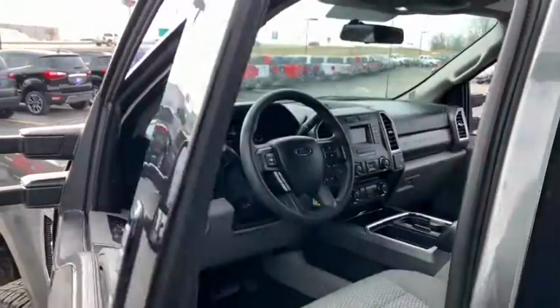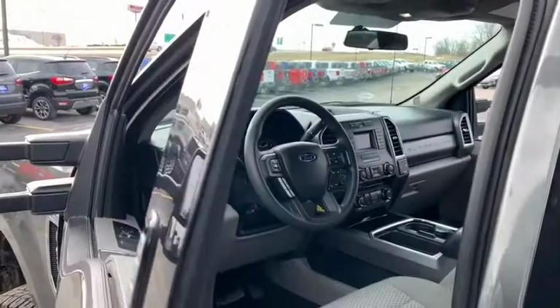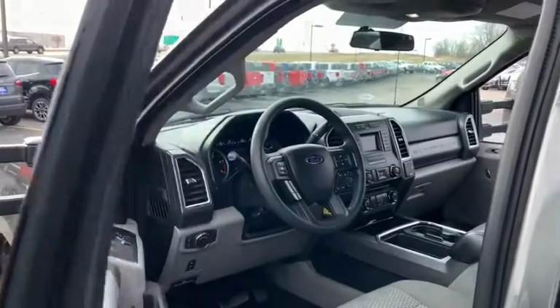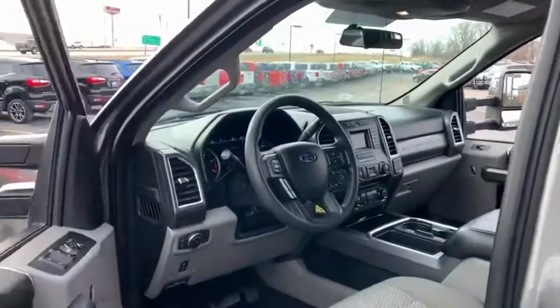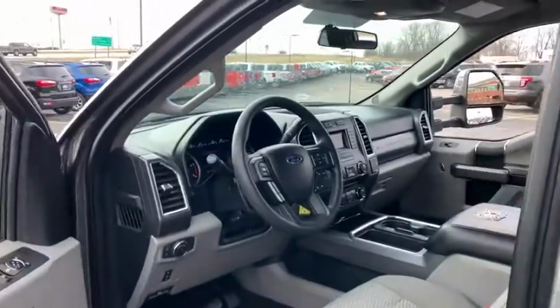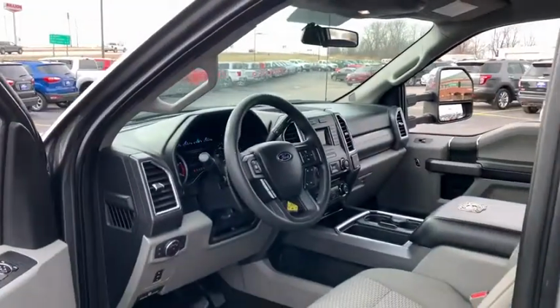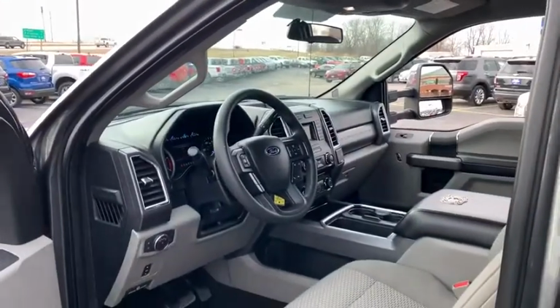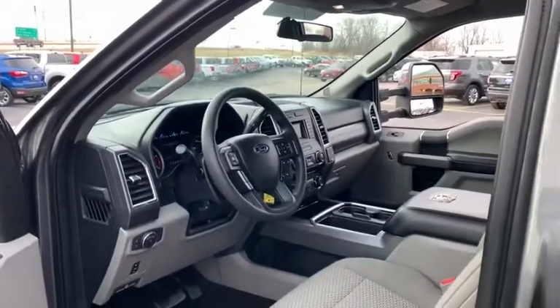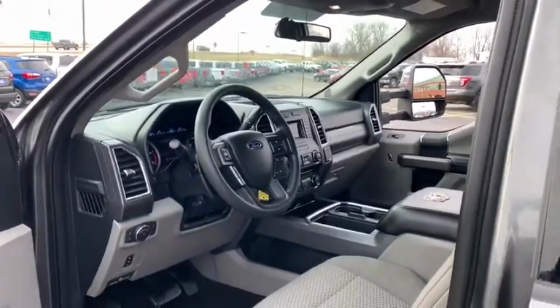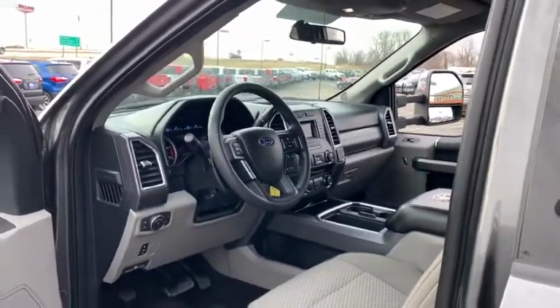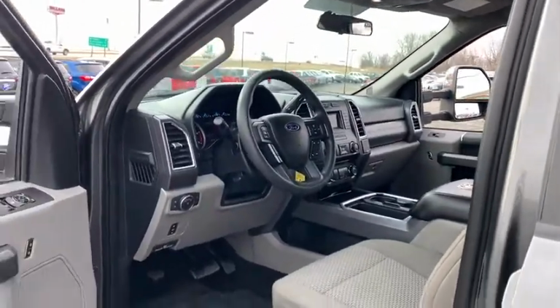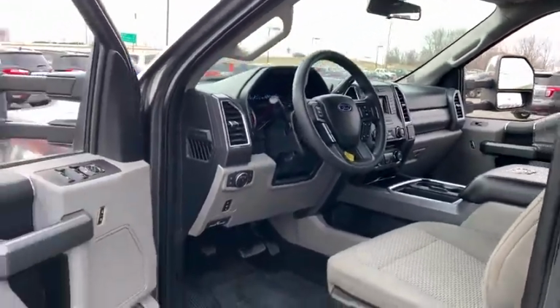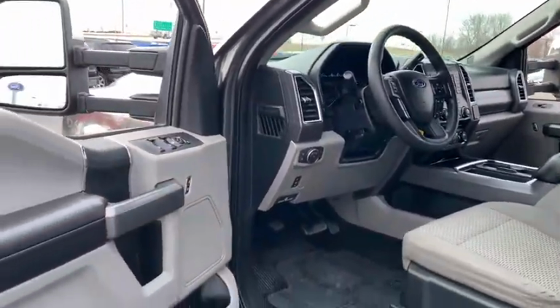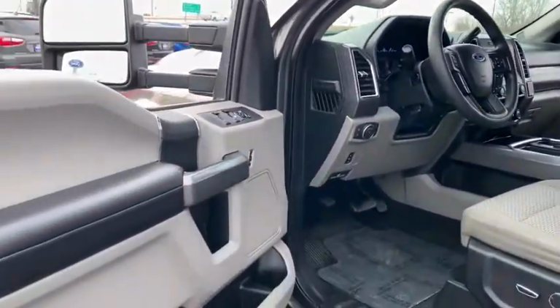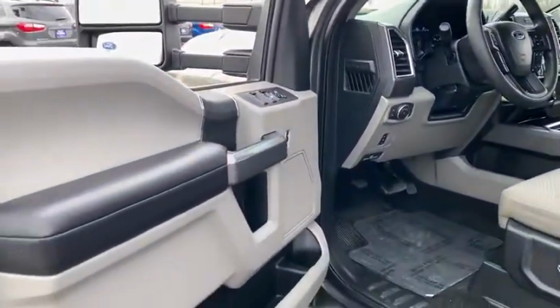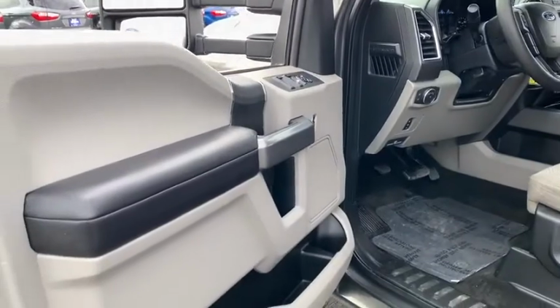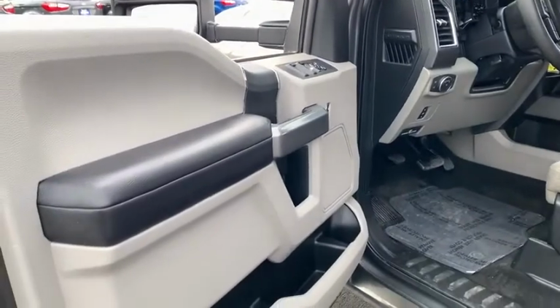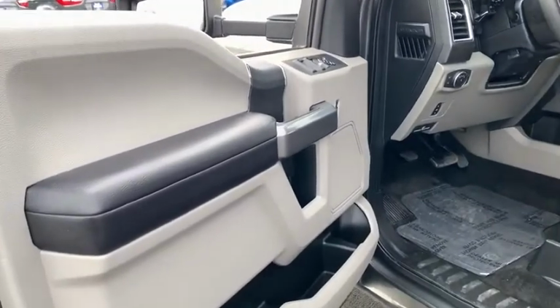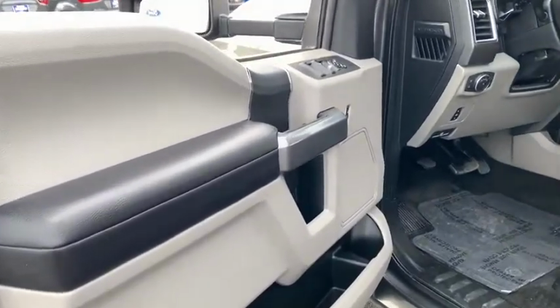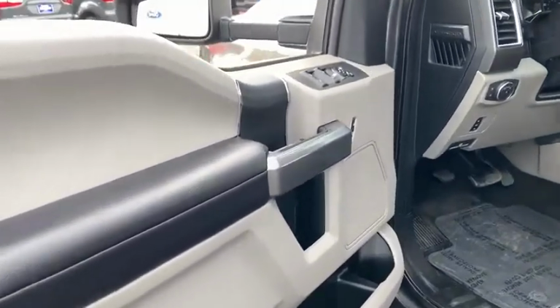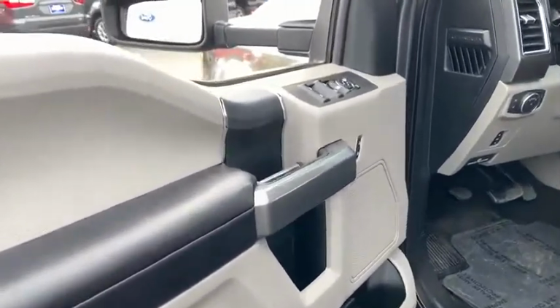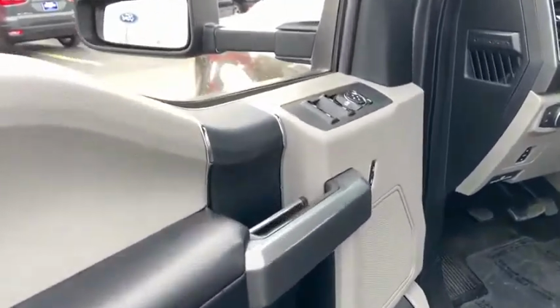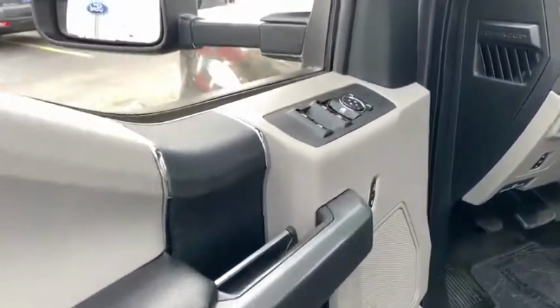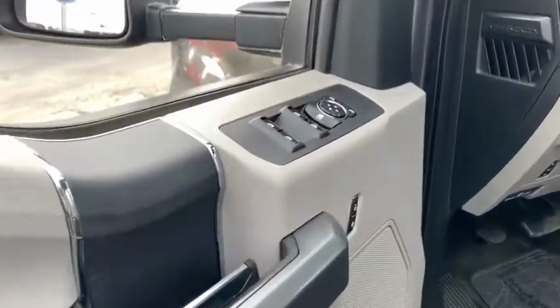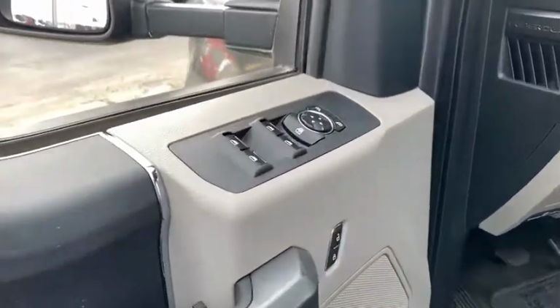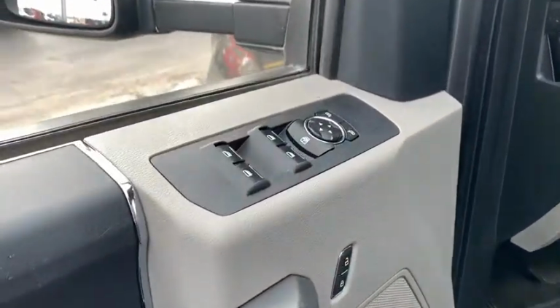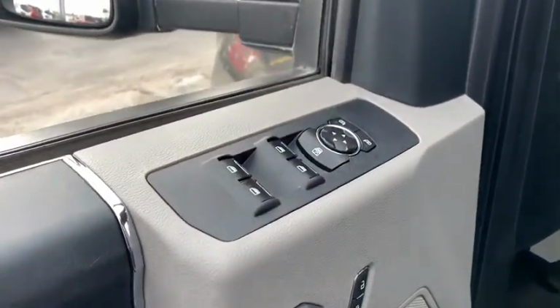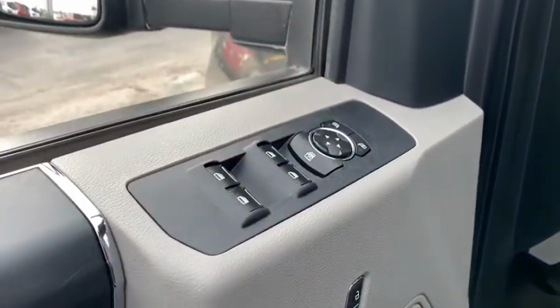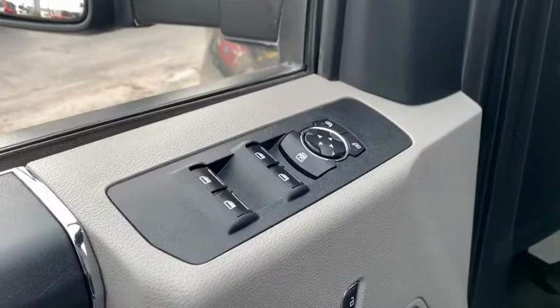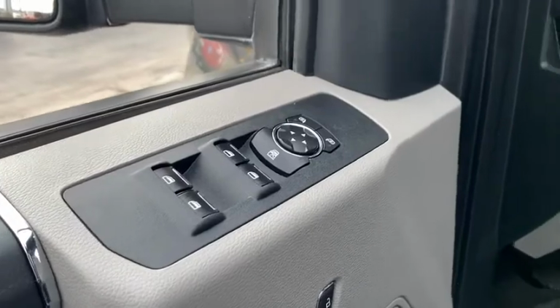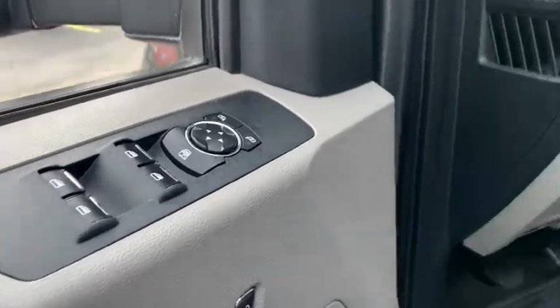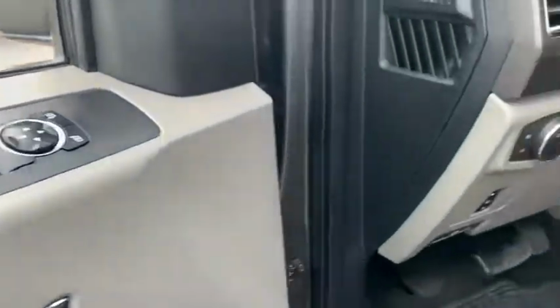Trip computer, remote keyless entry, overhead console, brake assist, tachometer, panic alarm, front reading lamps, tilt steering wheel, driver vanity mirror. Your new ride is just a phone call away.